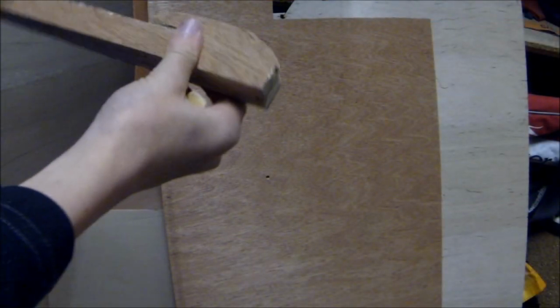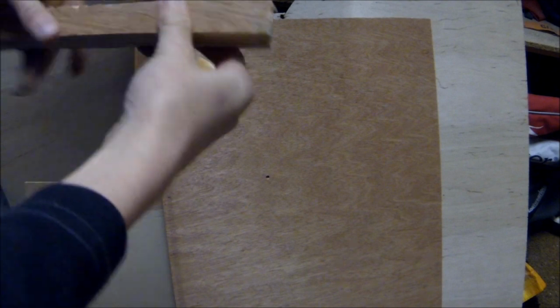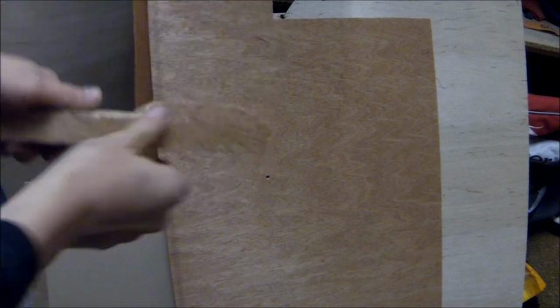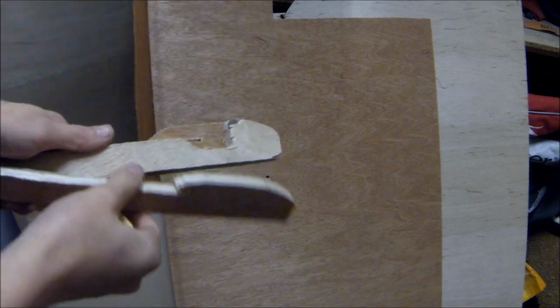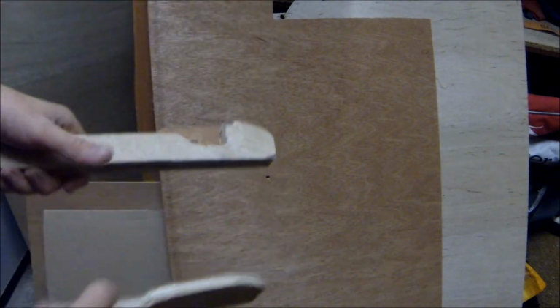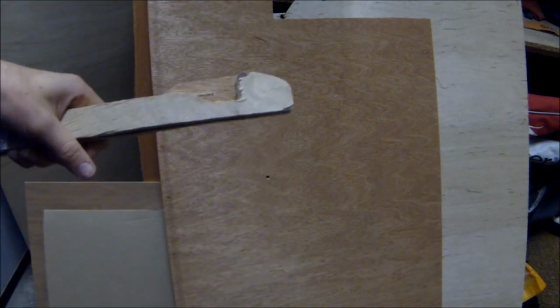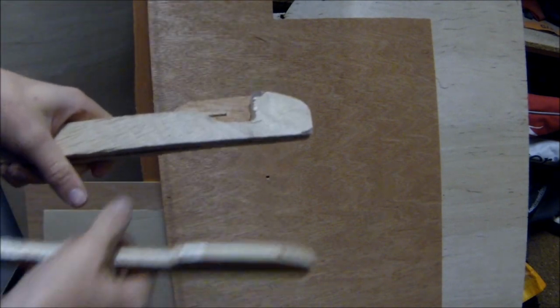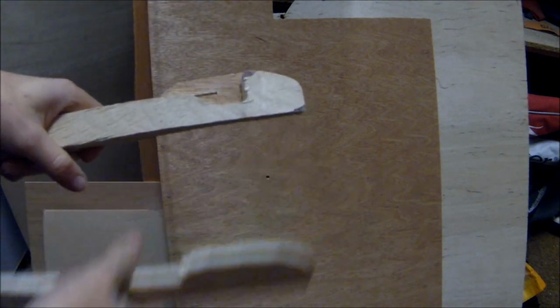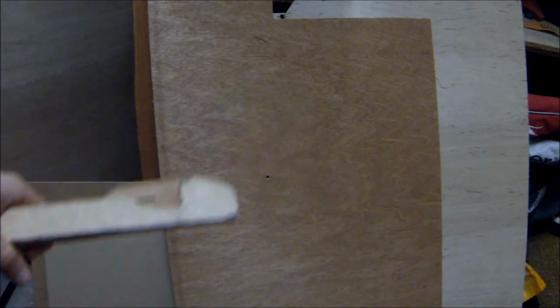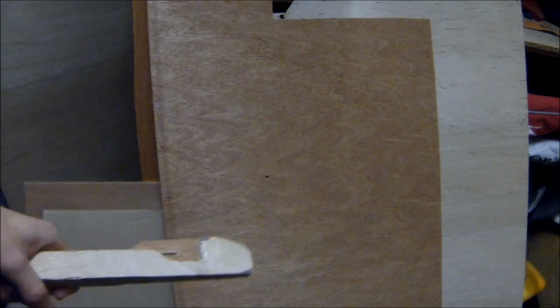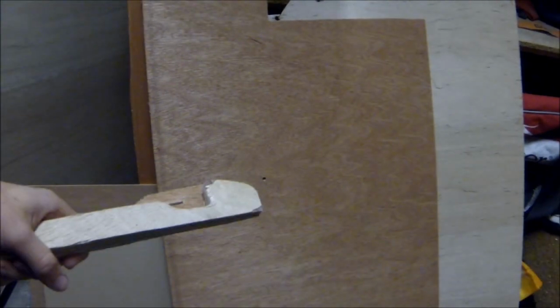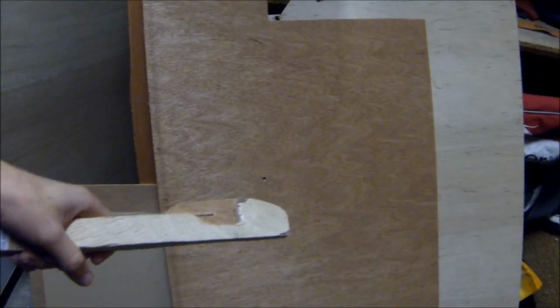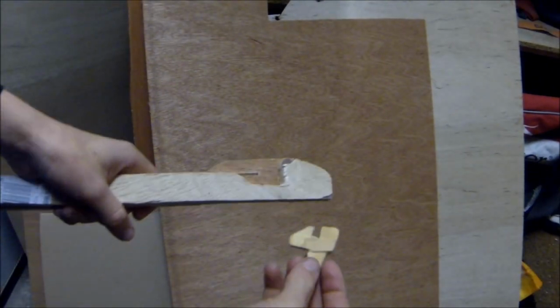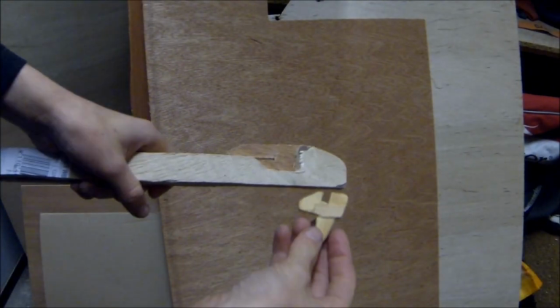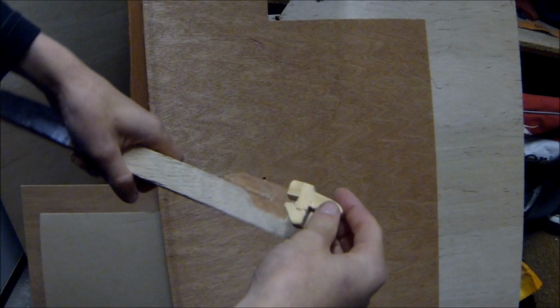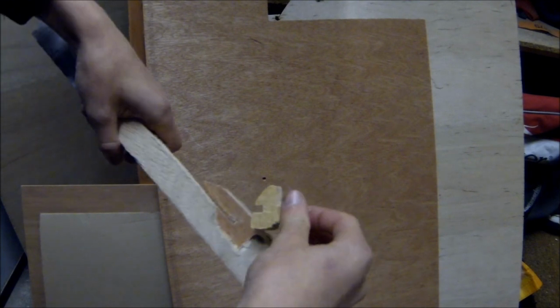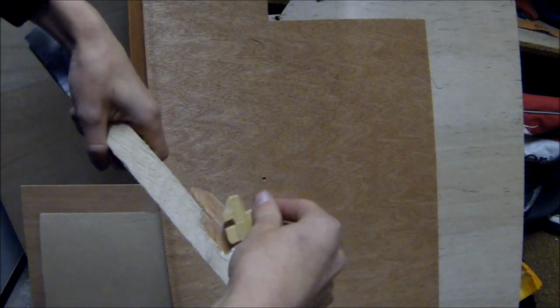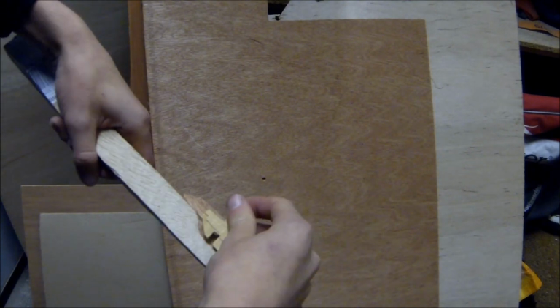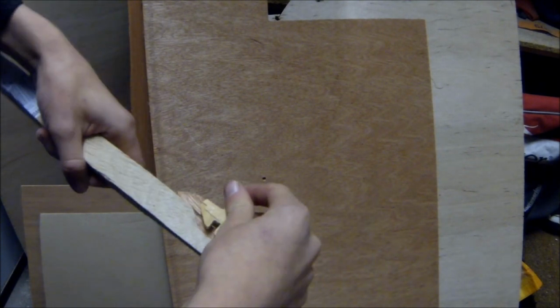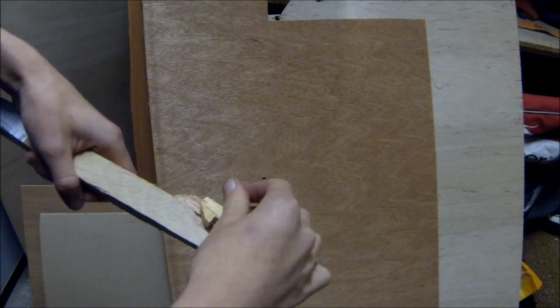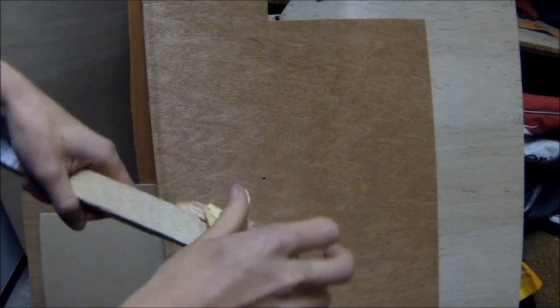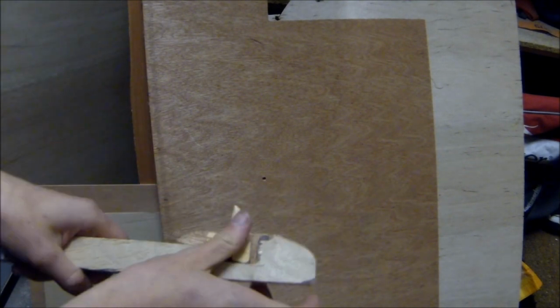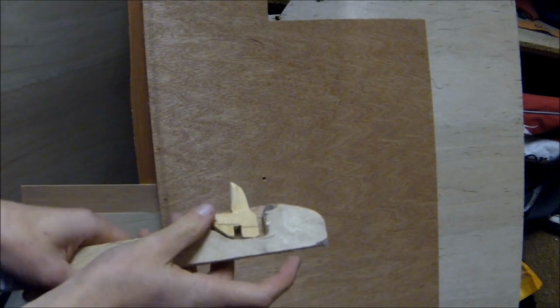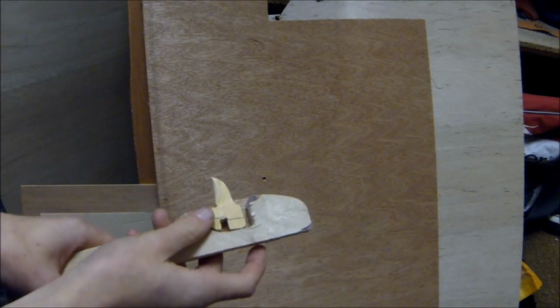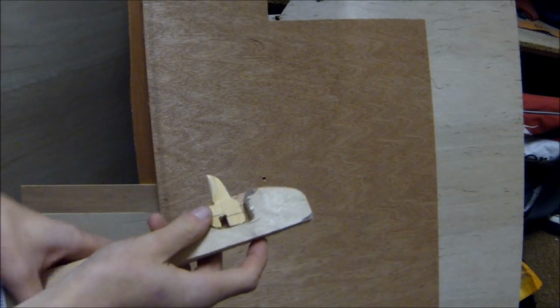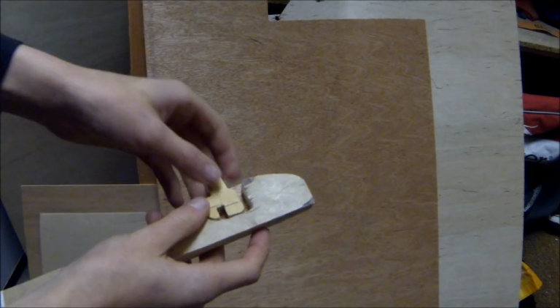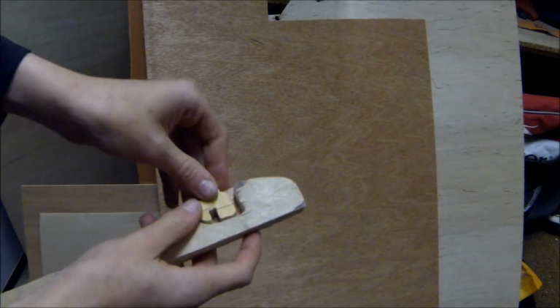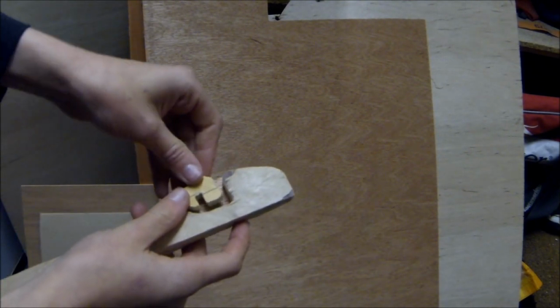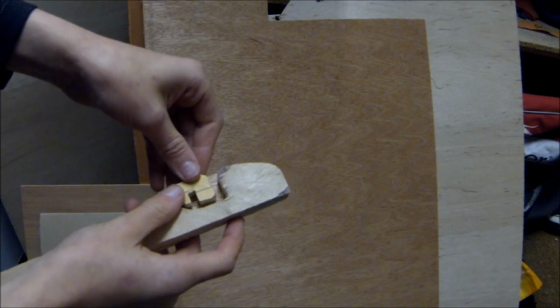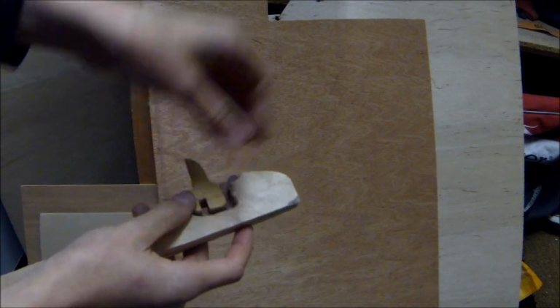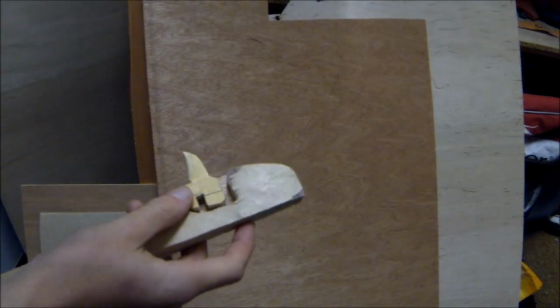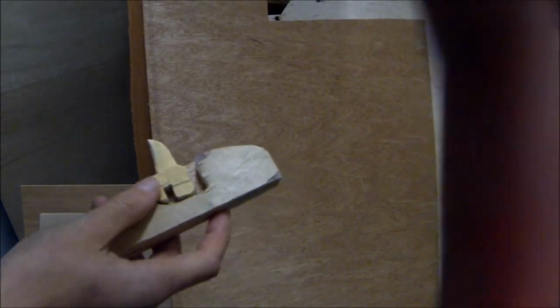I've now cut out the plywood using a jigsaw, but you could use any saw that's able to cut the corners around the wood. This is what it looks like once I've cut out all three of the layers — the trigger mechanism is able to fit inside the gap just like this.